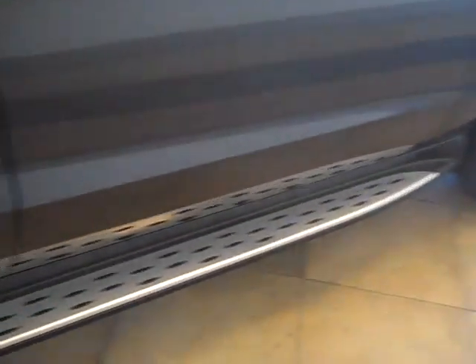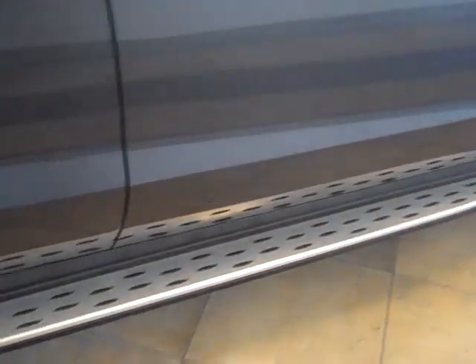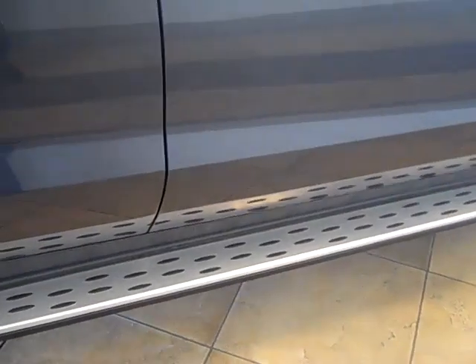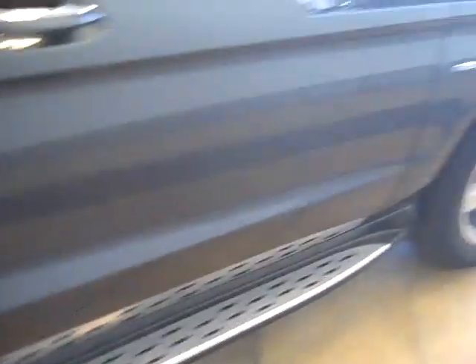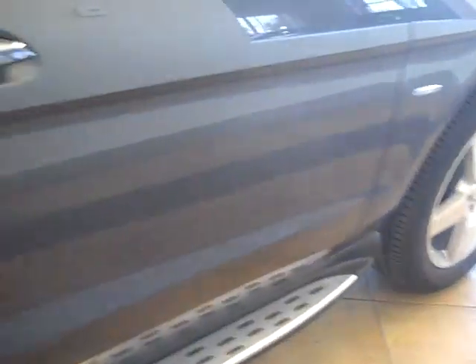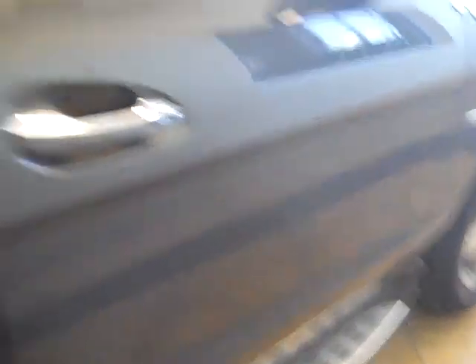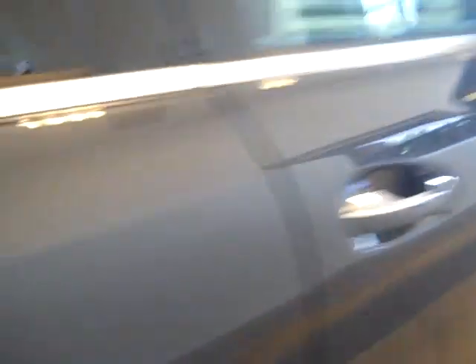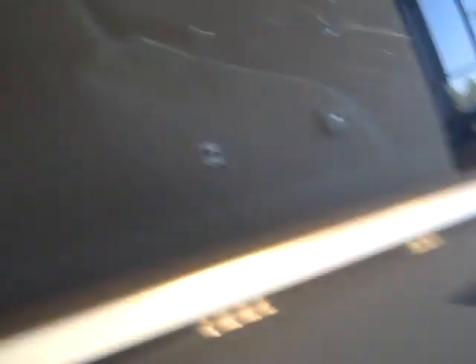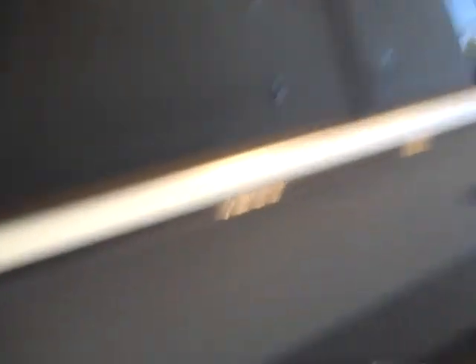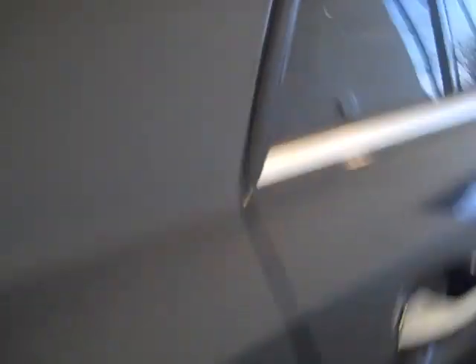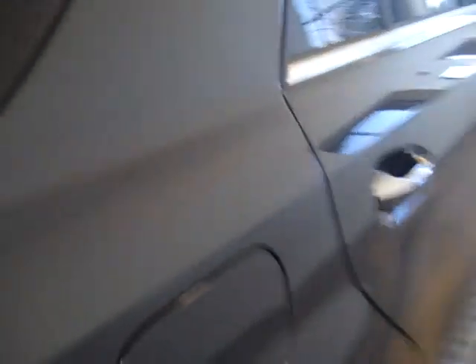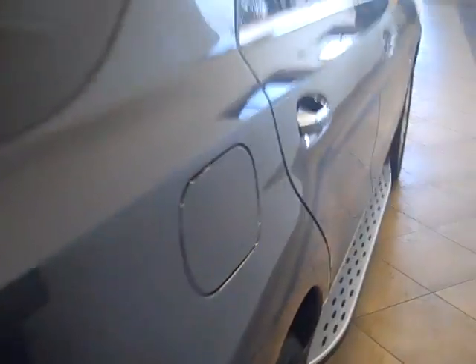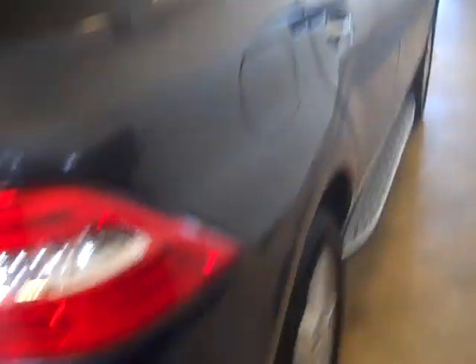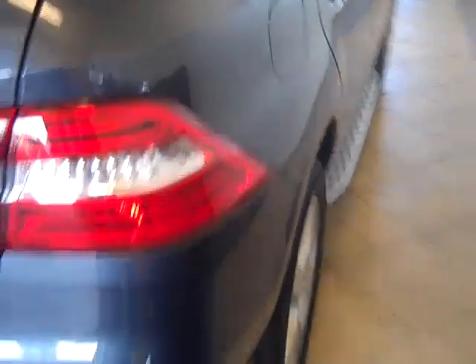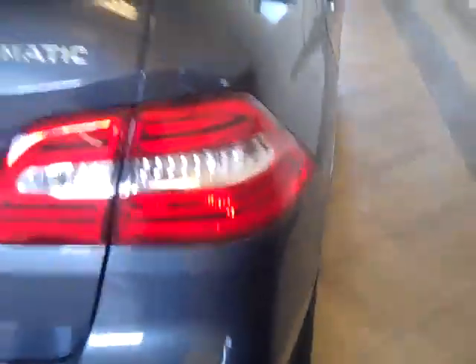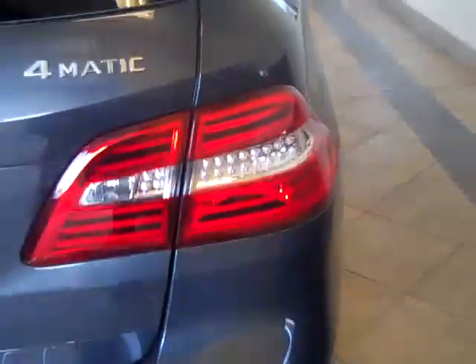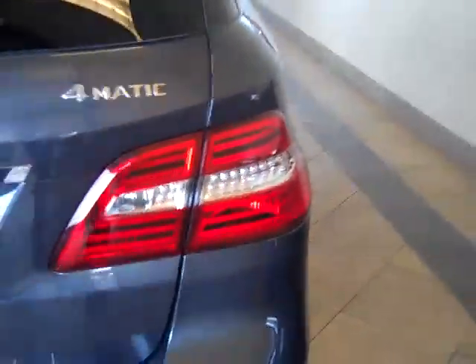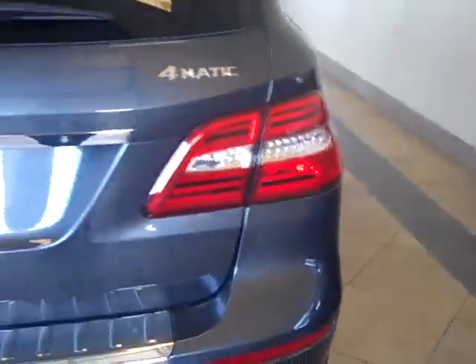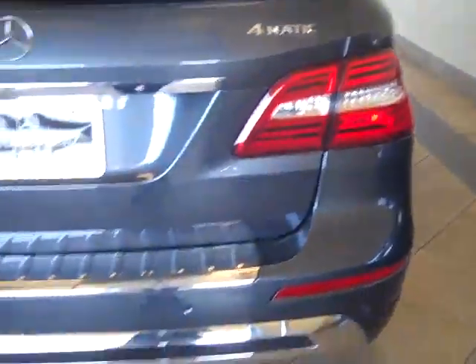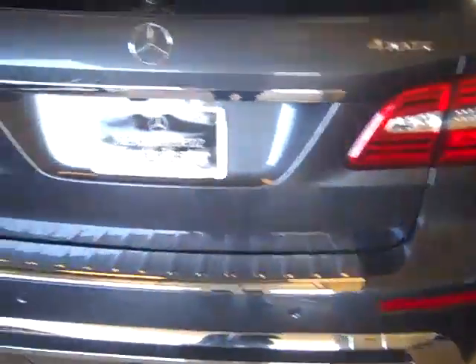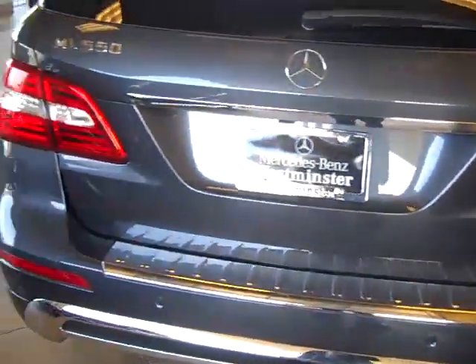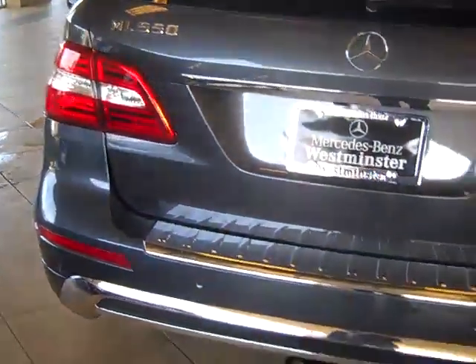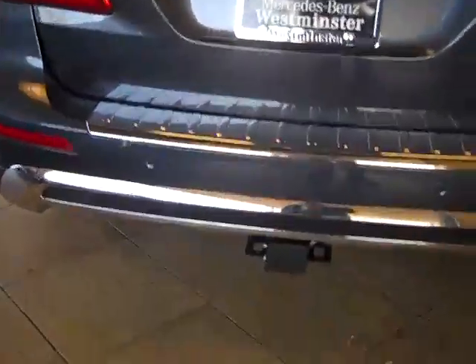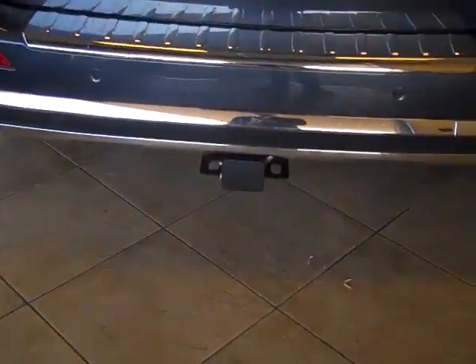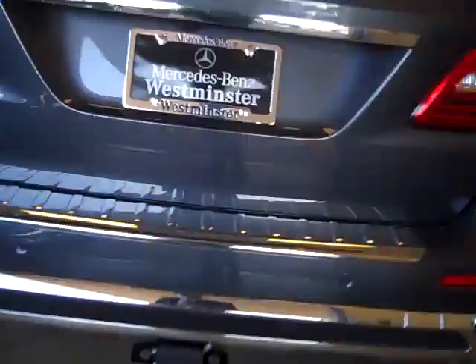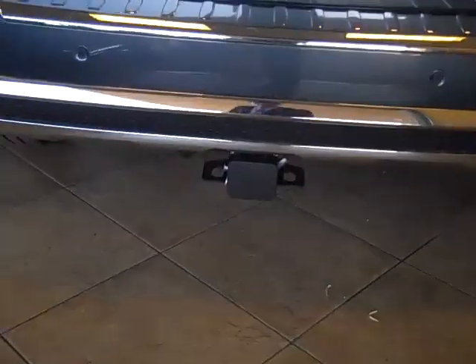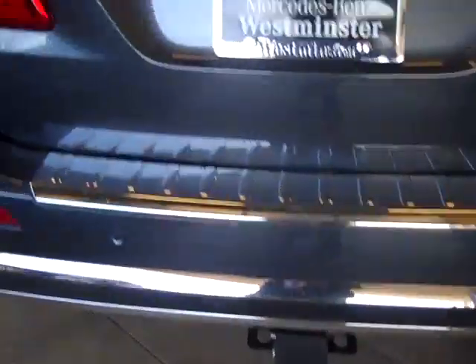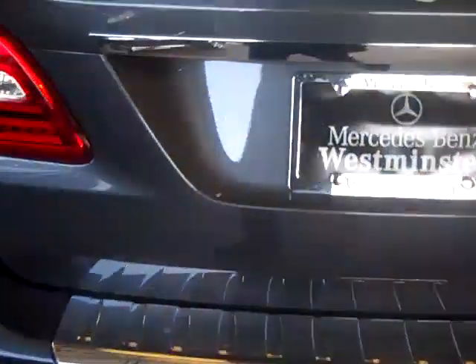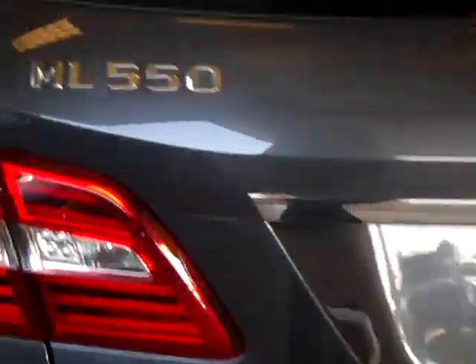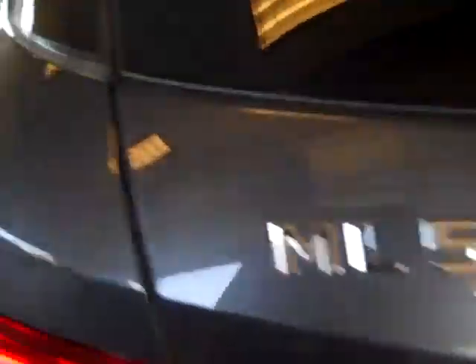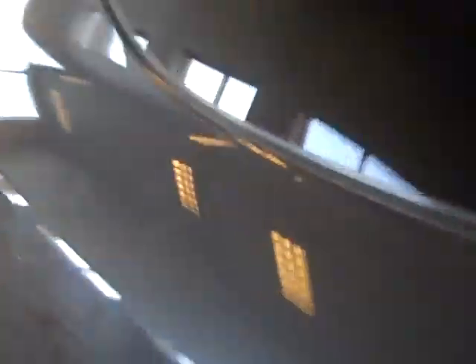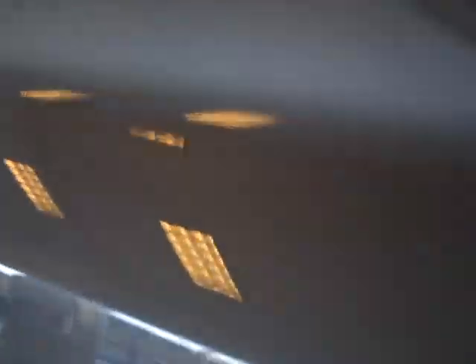I did find out that the running boards are standard on the ML550, so that's kind of a bummer. But this is actually a unique car. It's got lots and lots of equipment. It does have a tow hitch. I think it's got everything and more that you want on it, which is really nice.